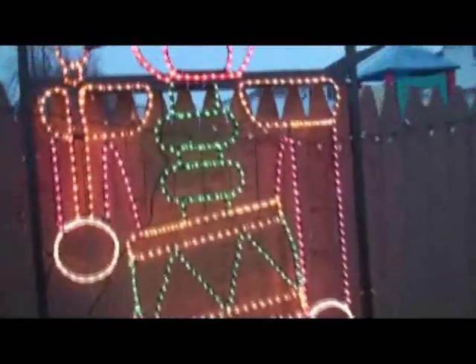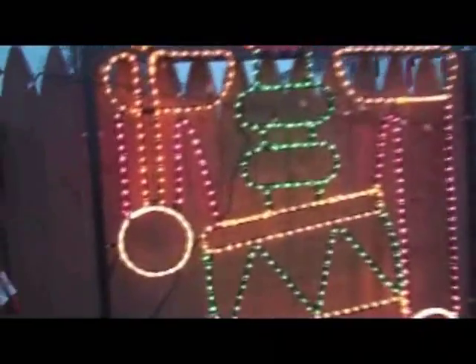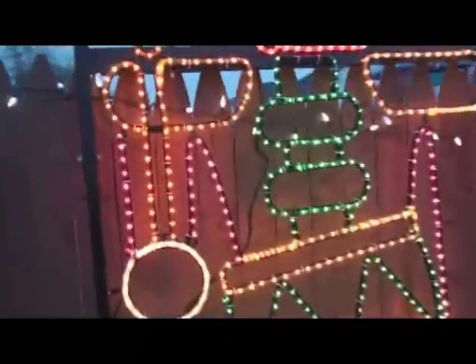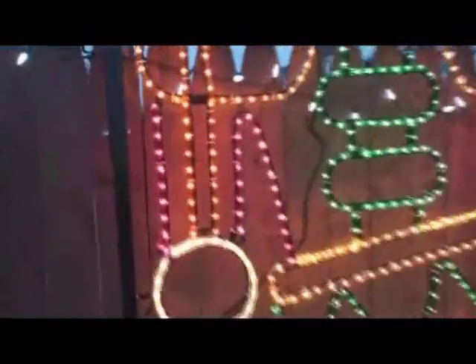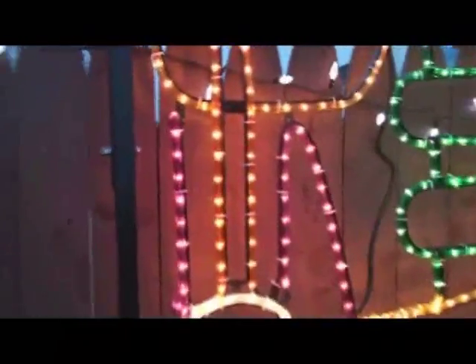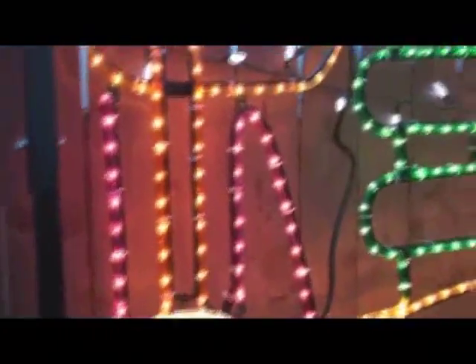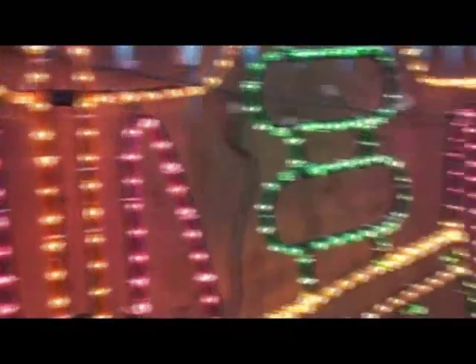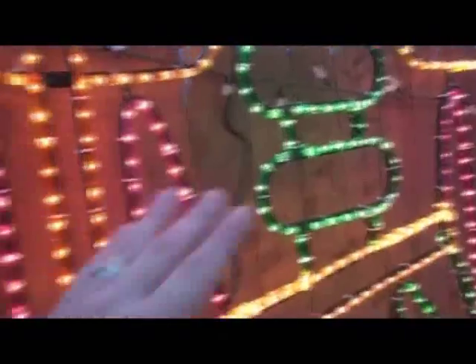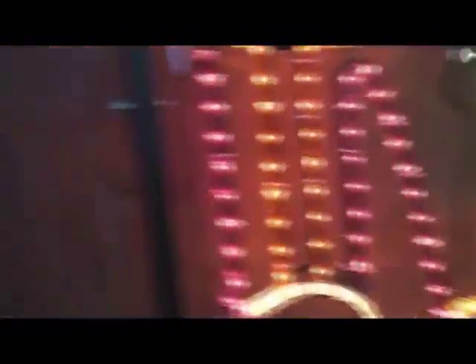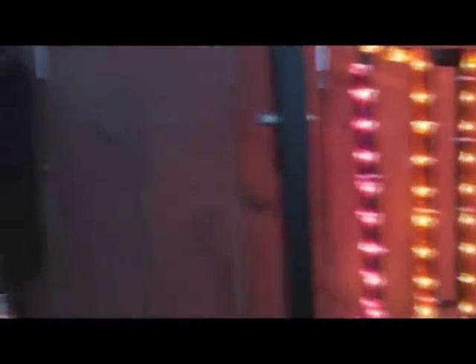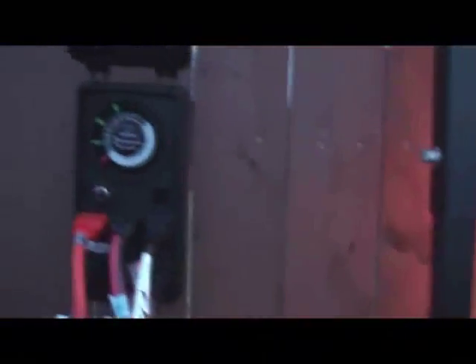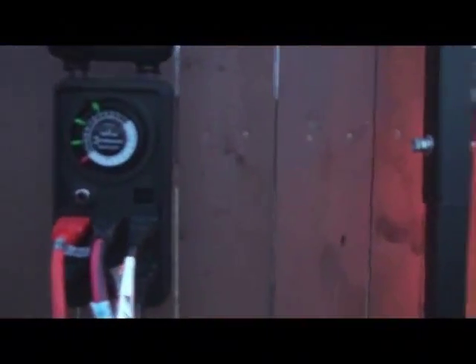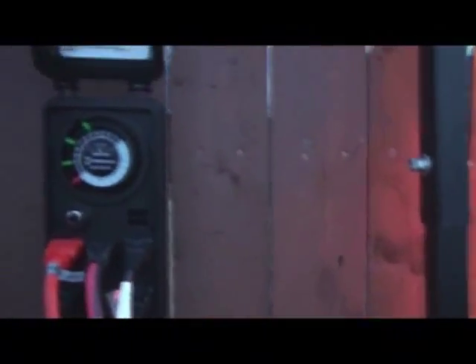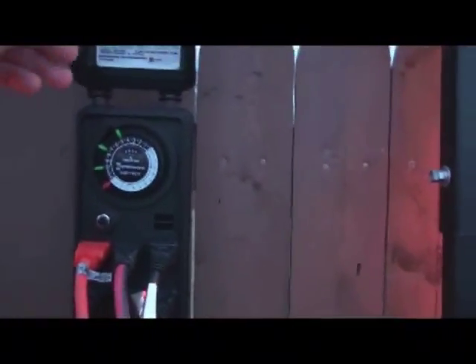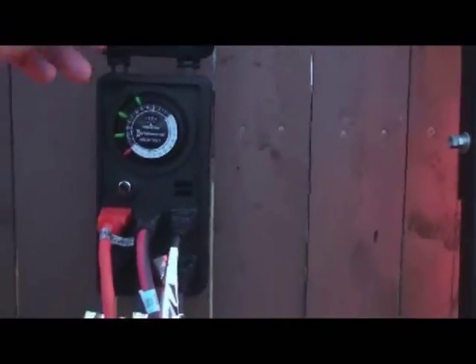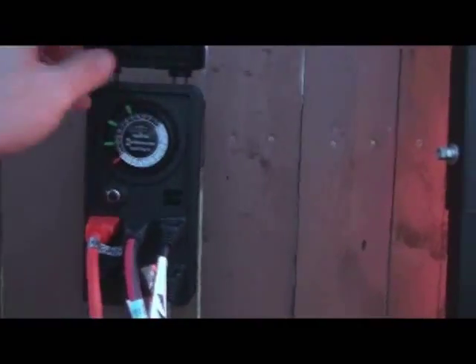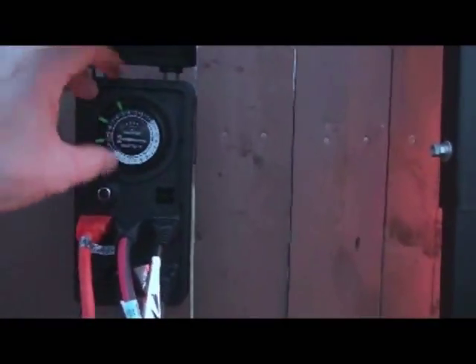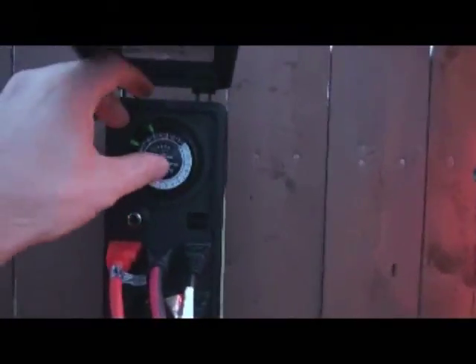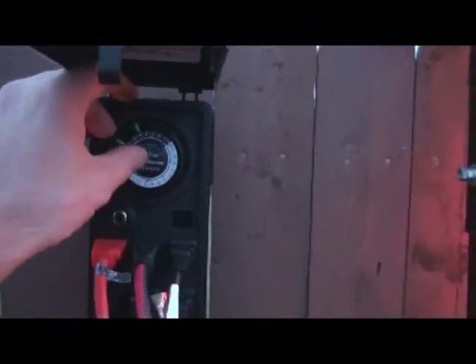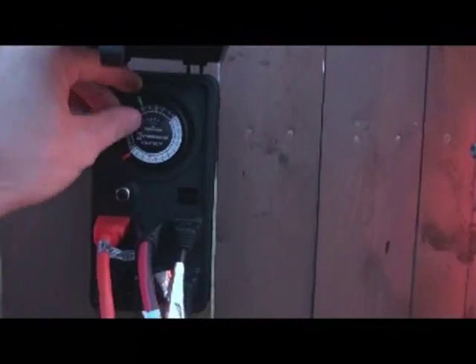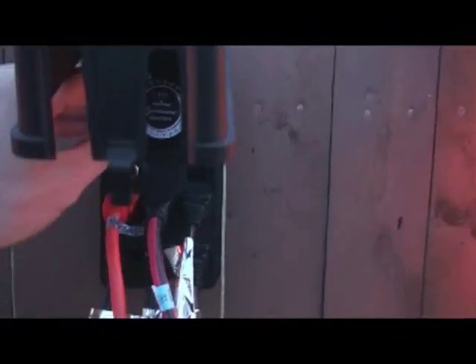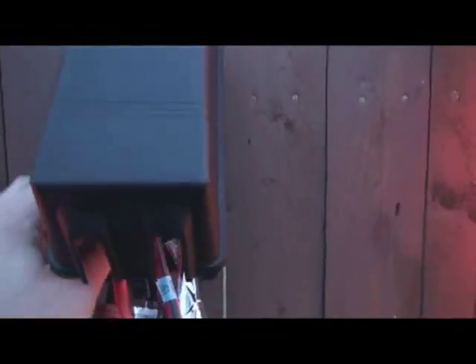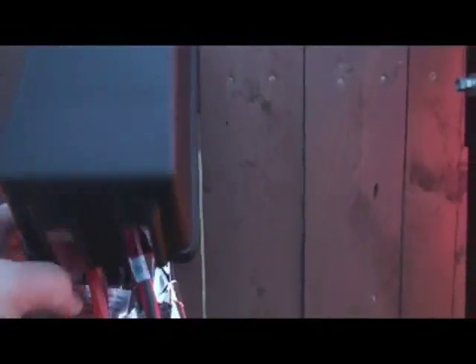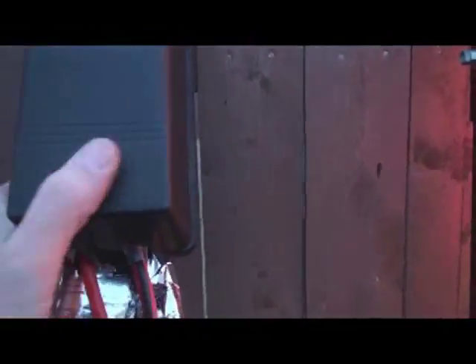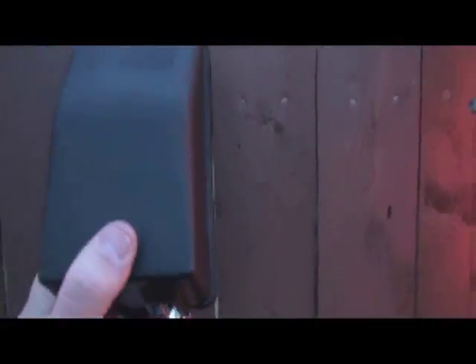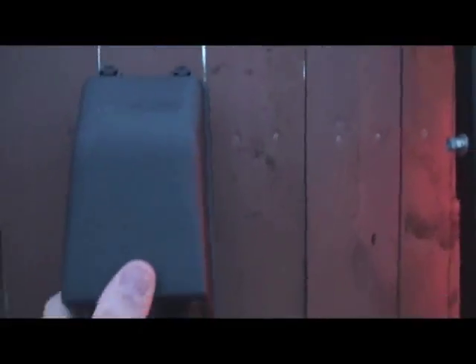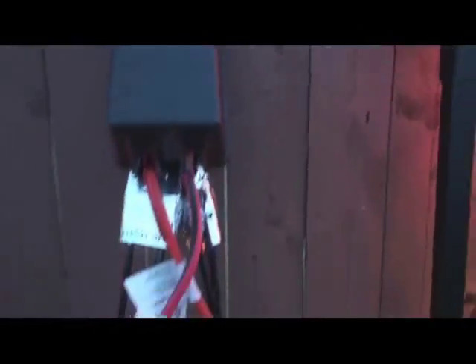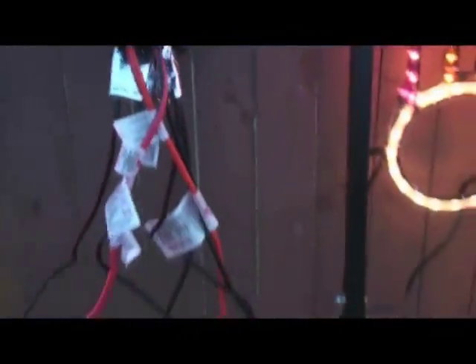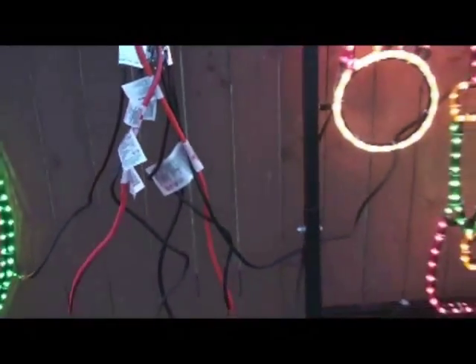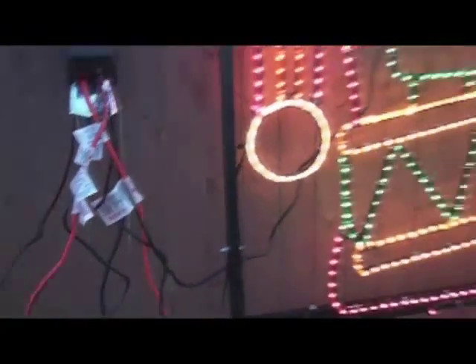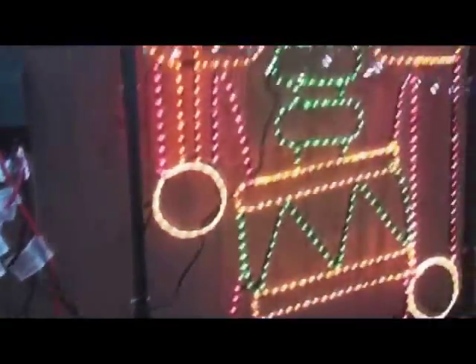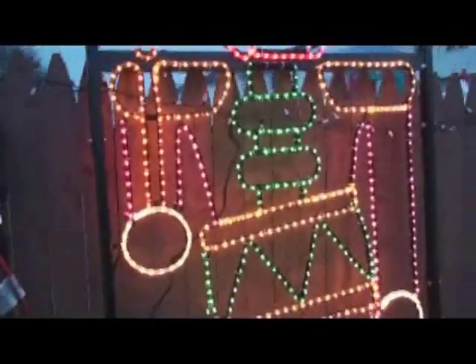You can see that we have all these hooked to multiple power boxes. Make sure that your power boxes are properly rated — in this case we have some timers placed on here with multiple plugs going to the actual display itself.